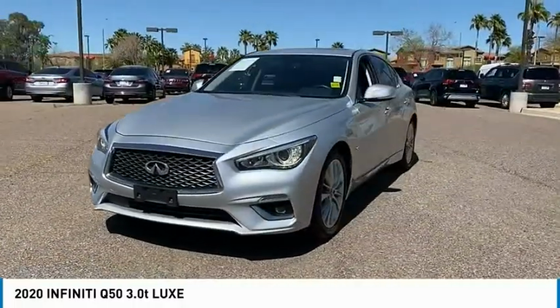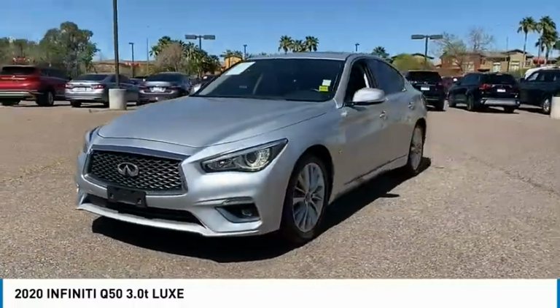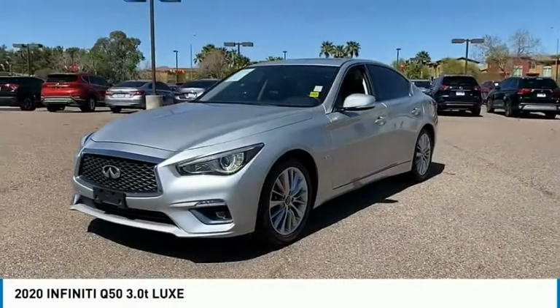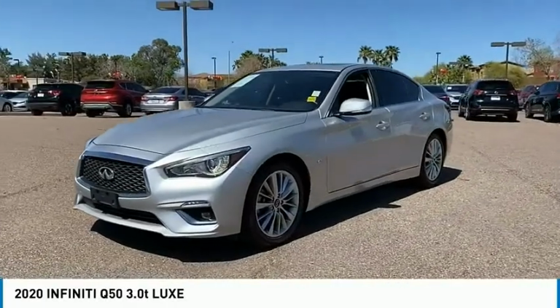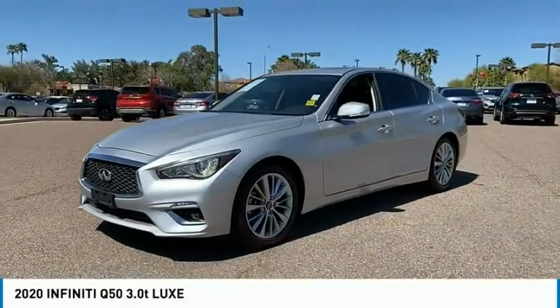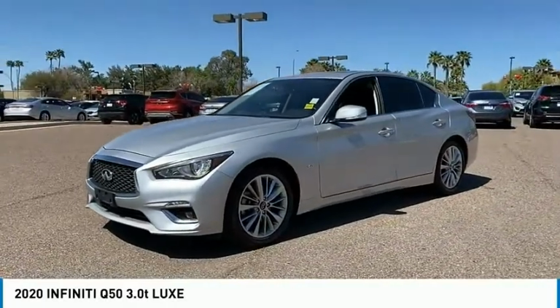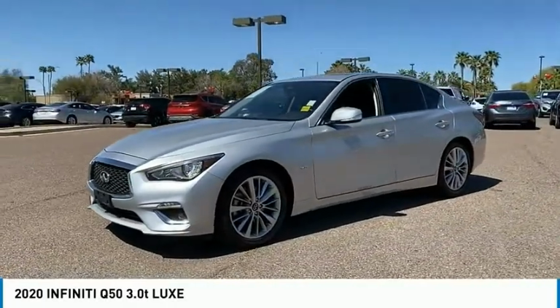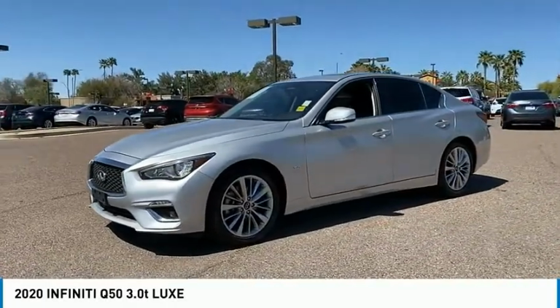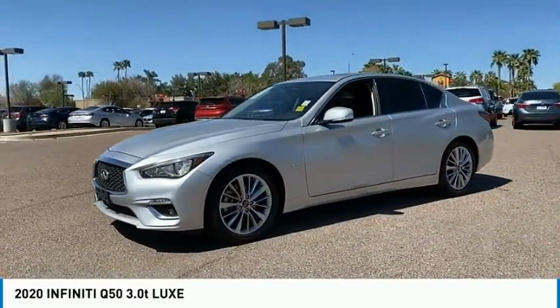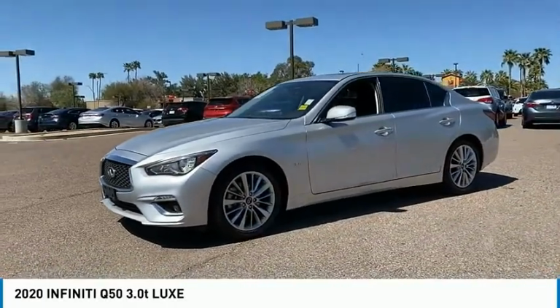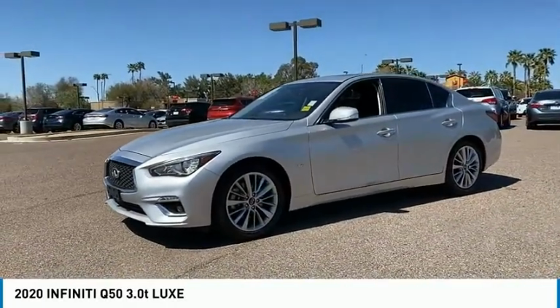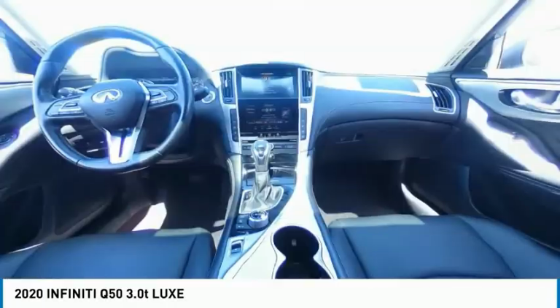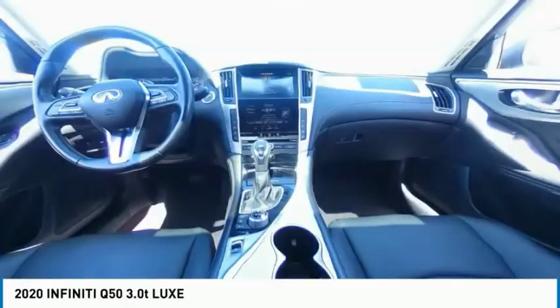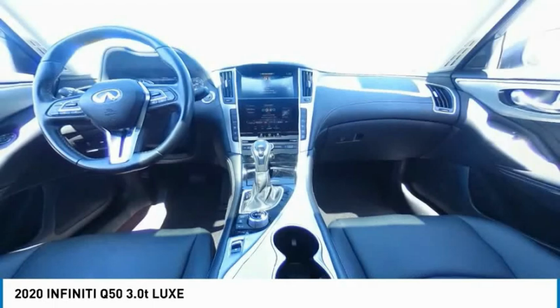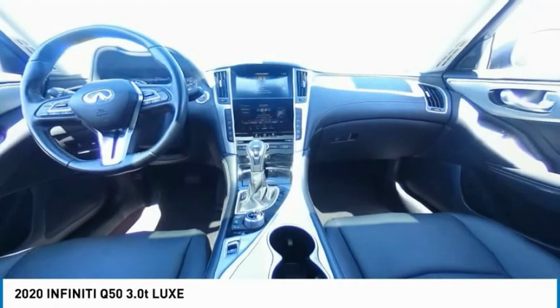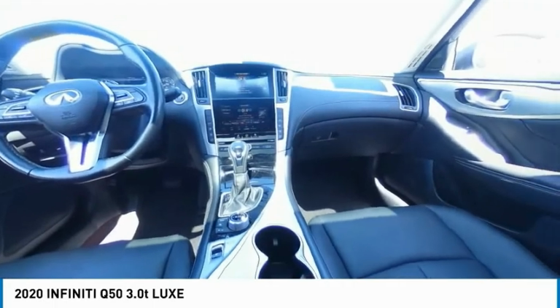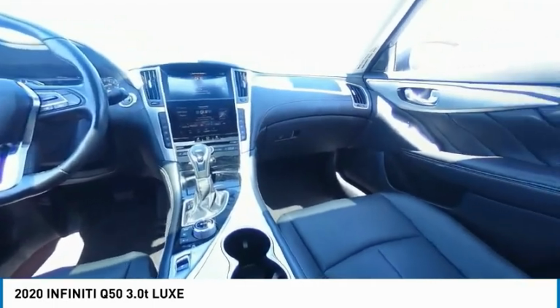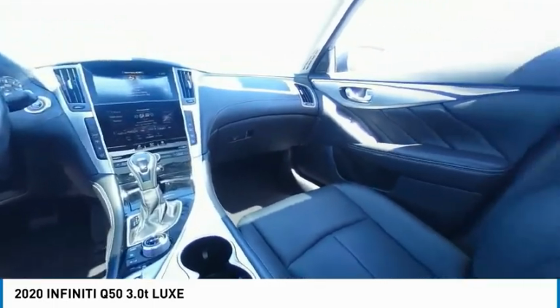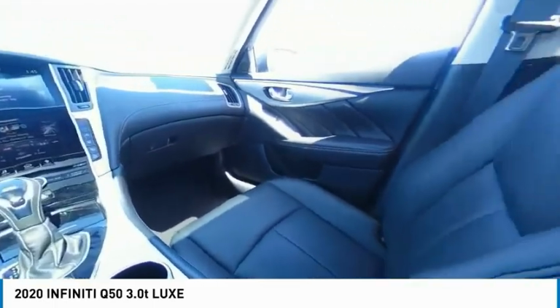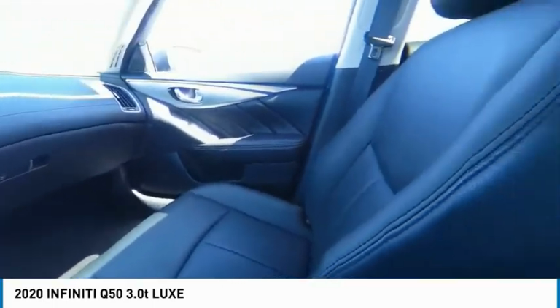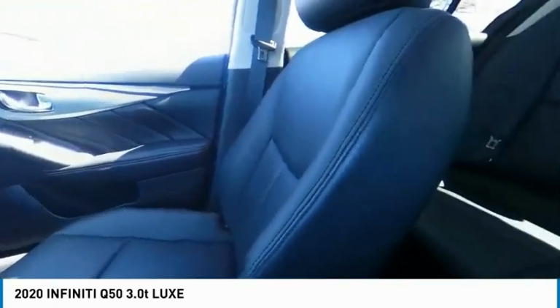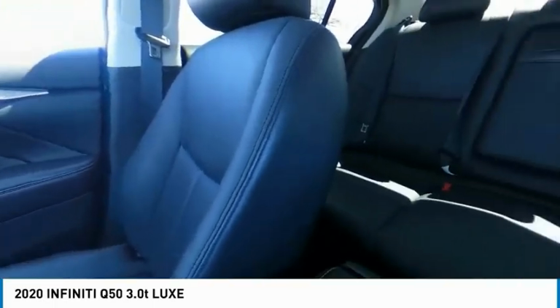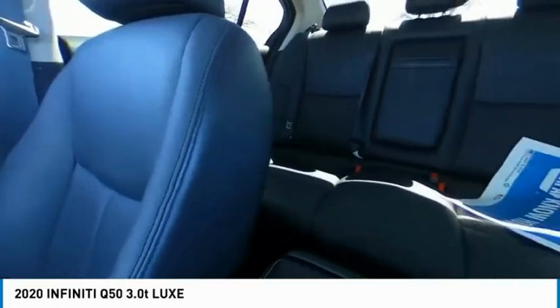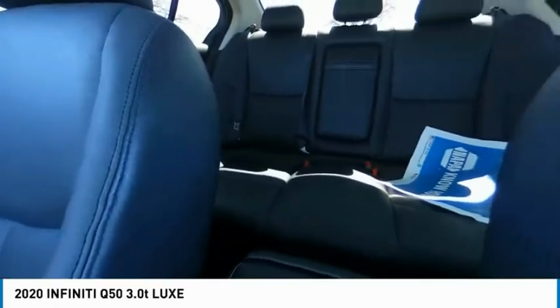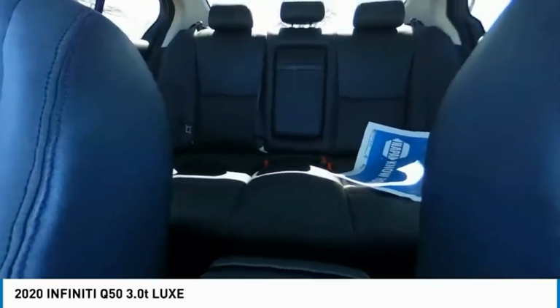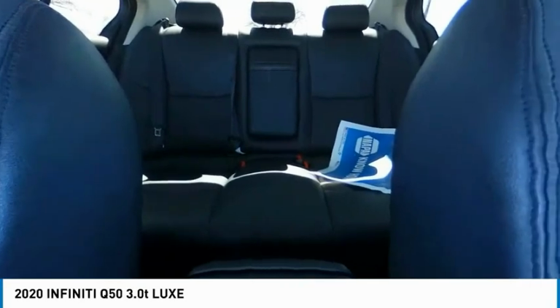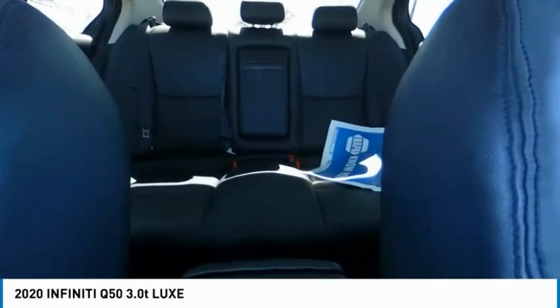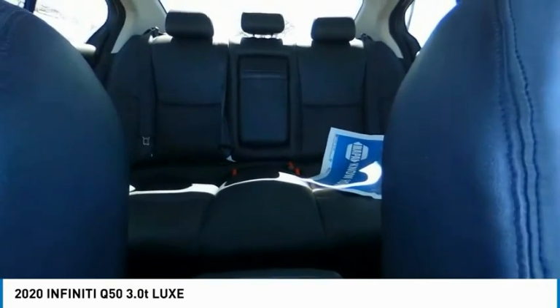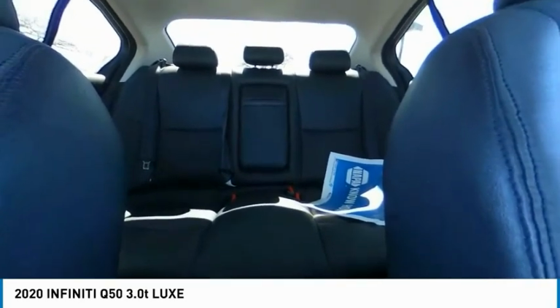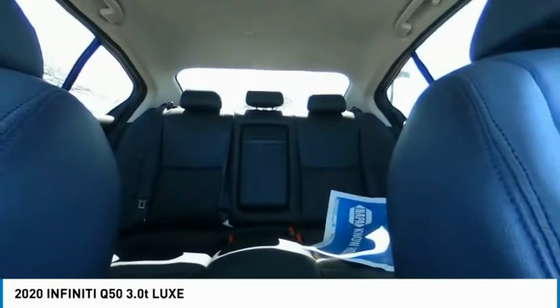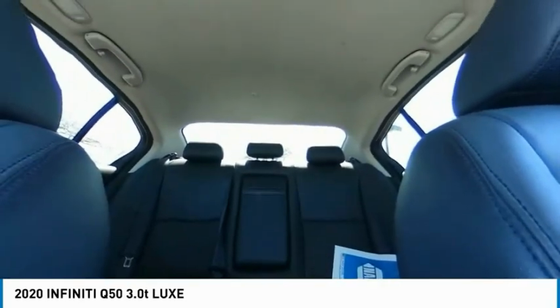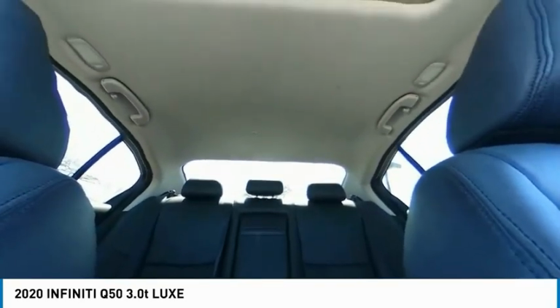Here are some of this vehicle's great options: tire pressure monitor, turbocharged, heated mirrors, aluminum wheels, brake assist, traction control, stability control, daytime running lights, engine immobilizer, and LED headlights.